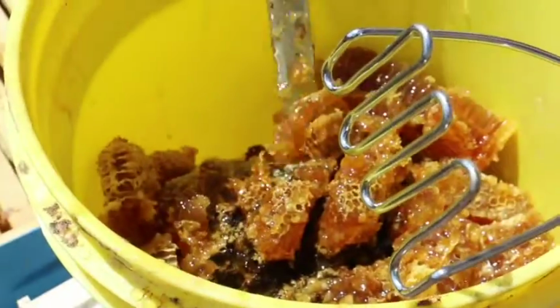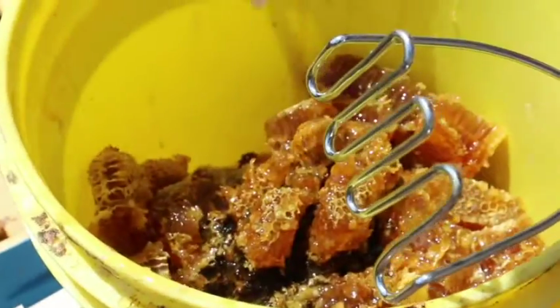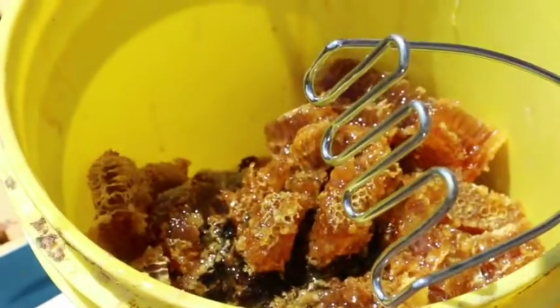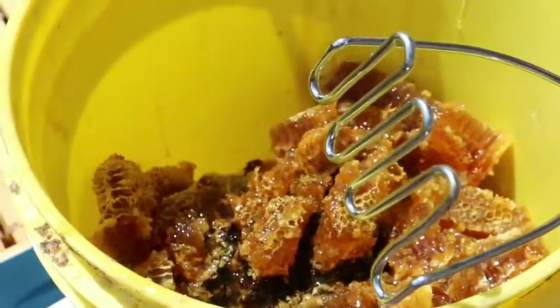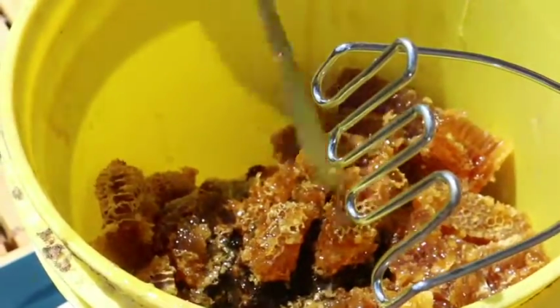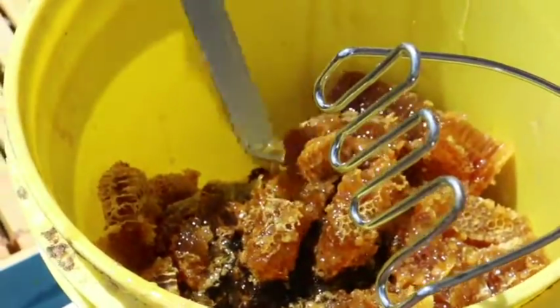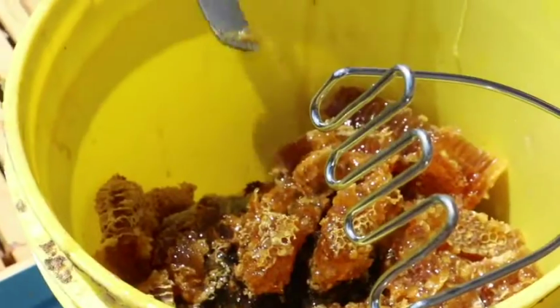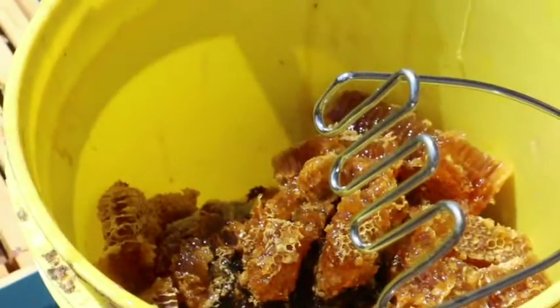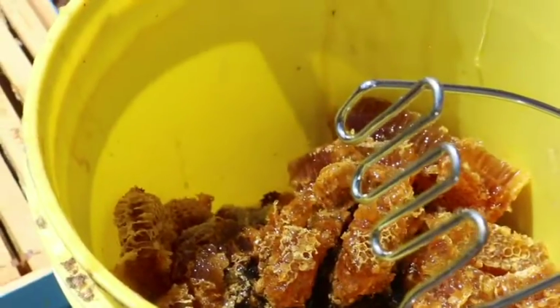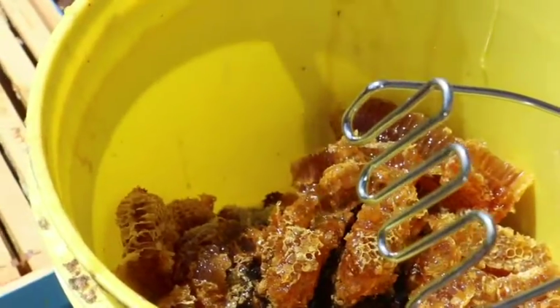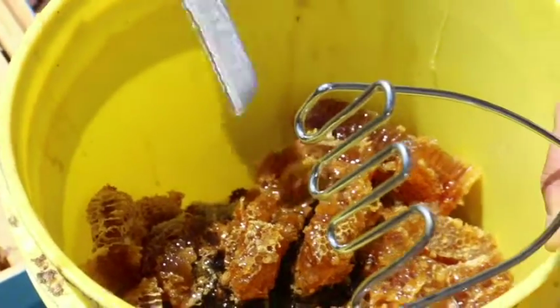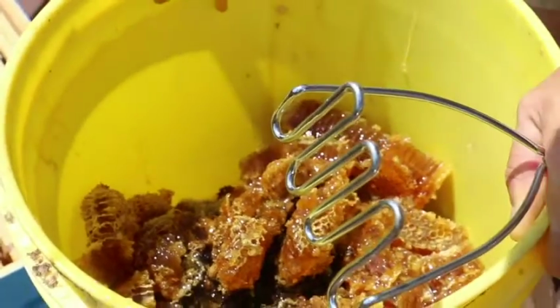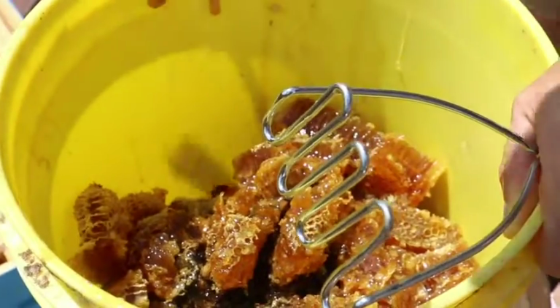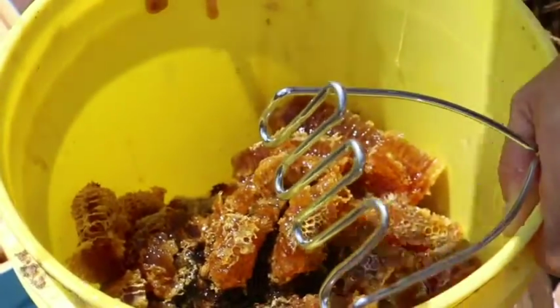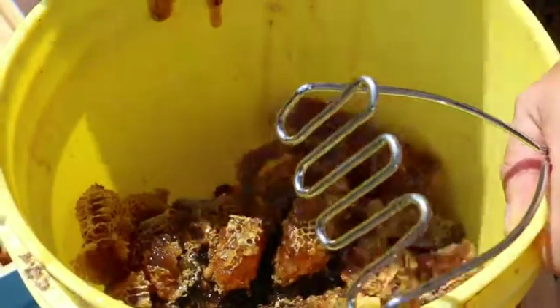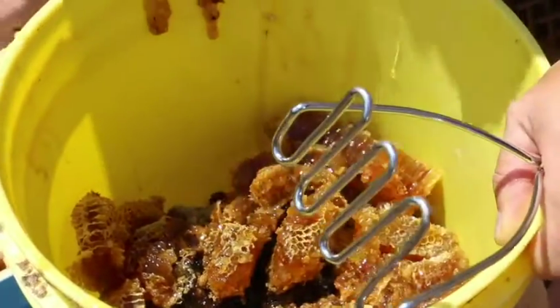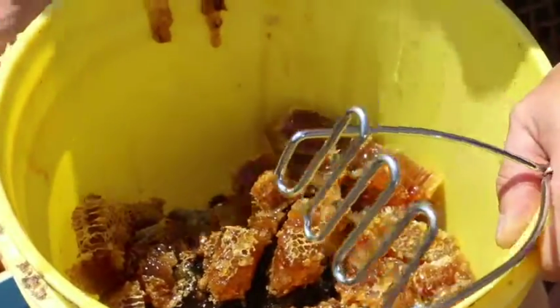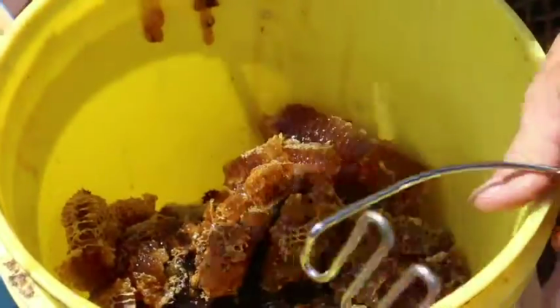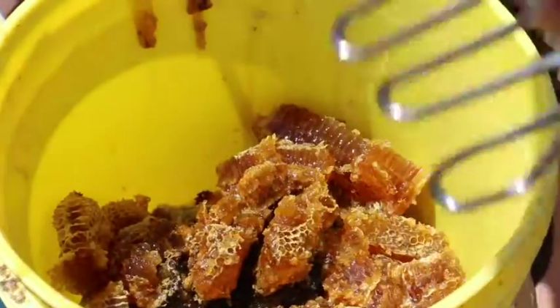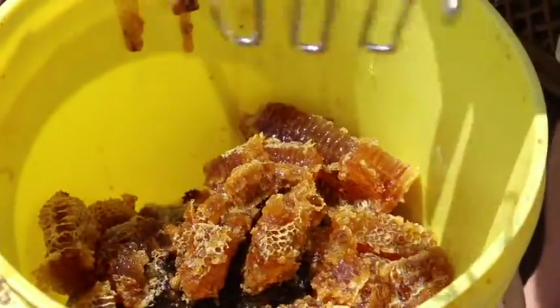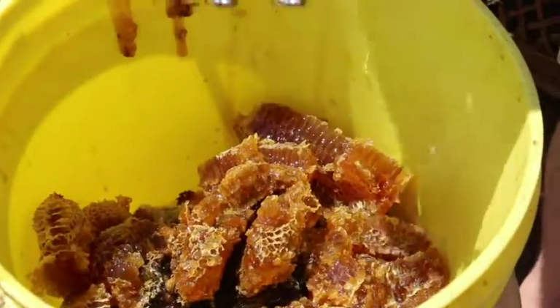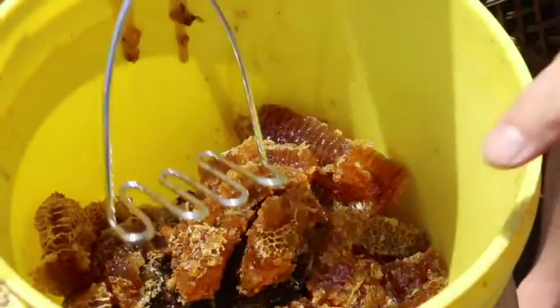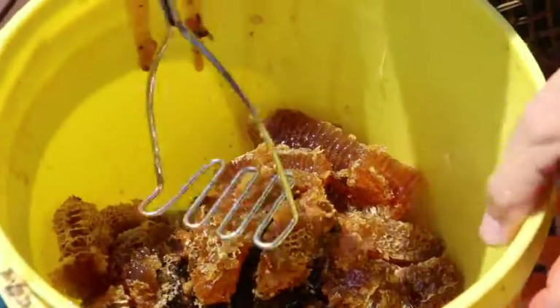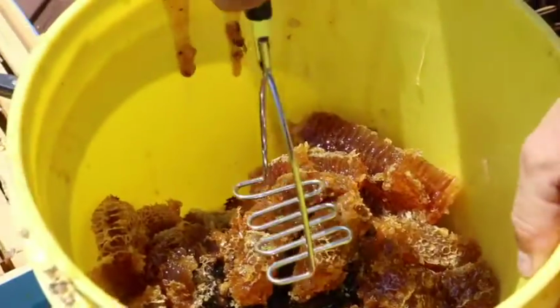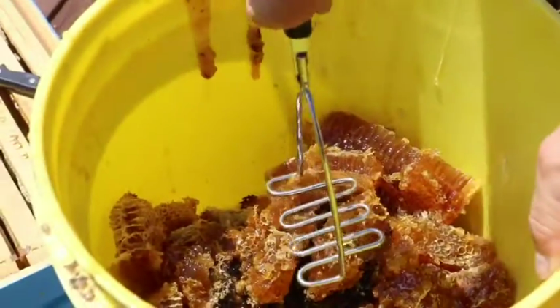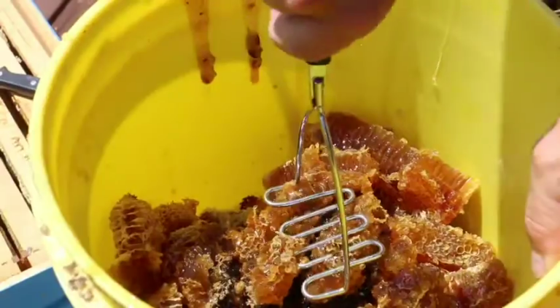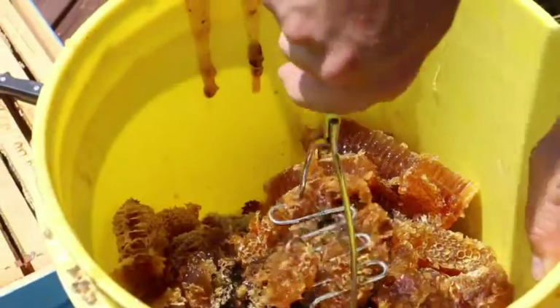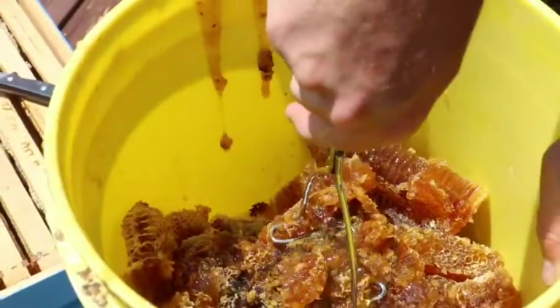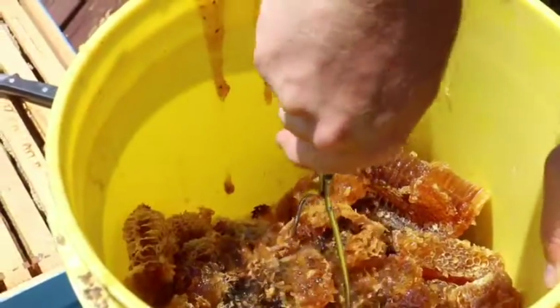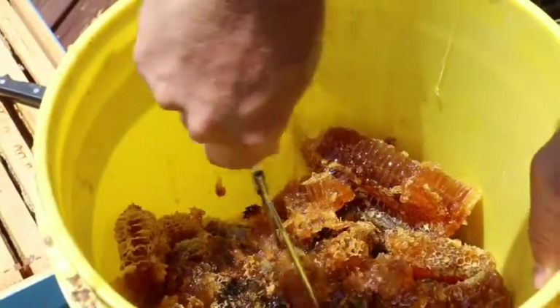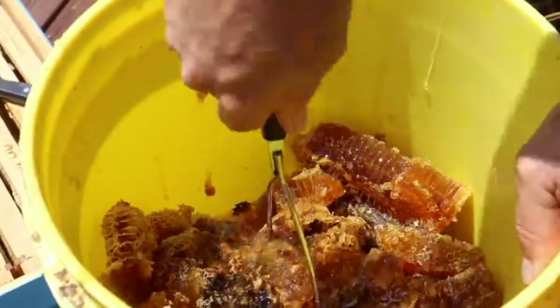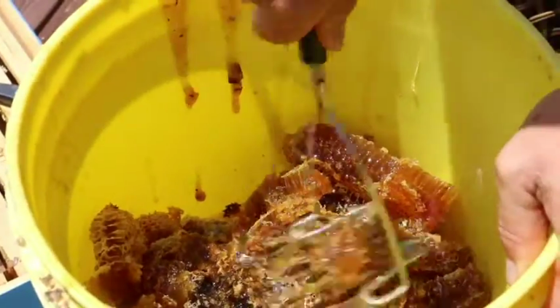Some of the honey is new, freshly drawn wax — nice and soft. That's the best; it crushes up so easy. That's cut up pretty good, now I'm going to use my potato masher and crush it some more. All you do is just take your masher and do that with it.